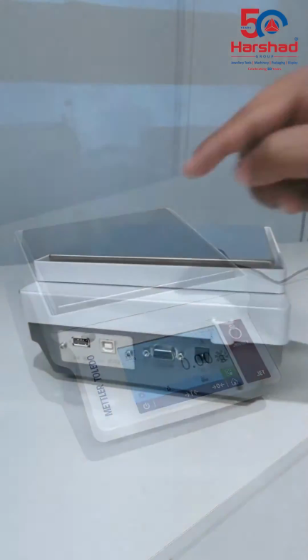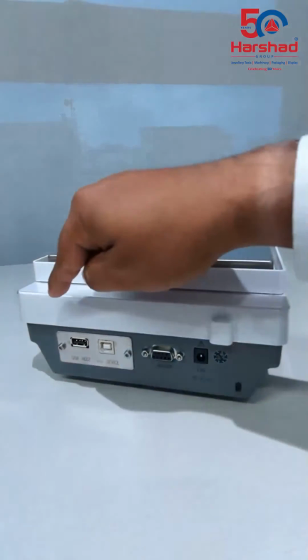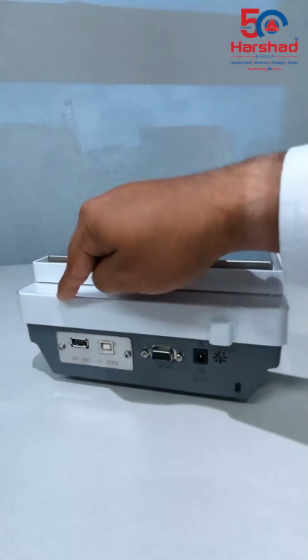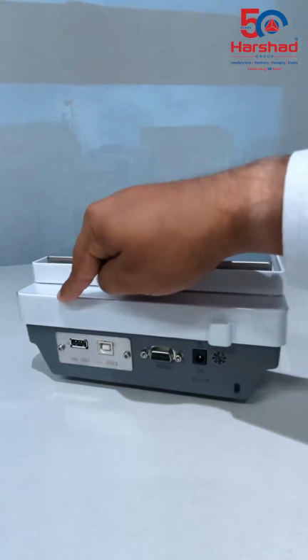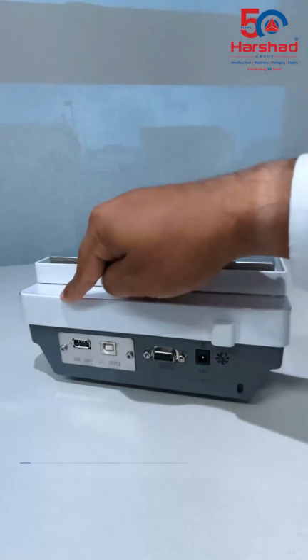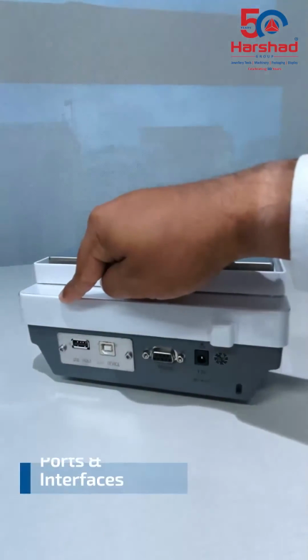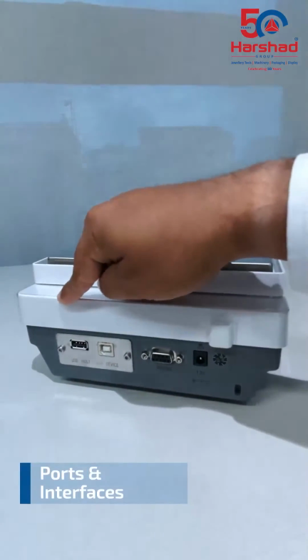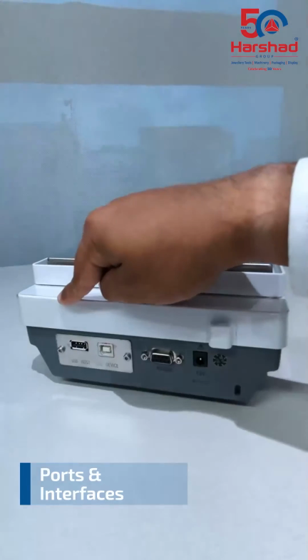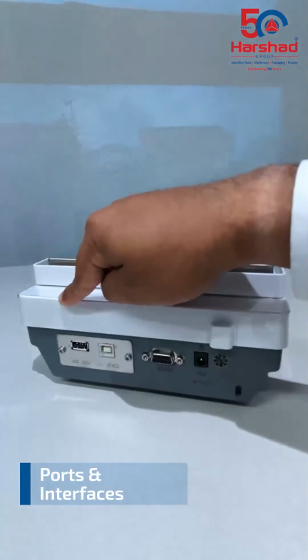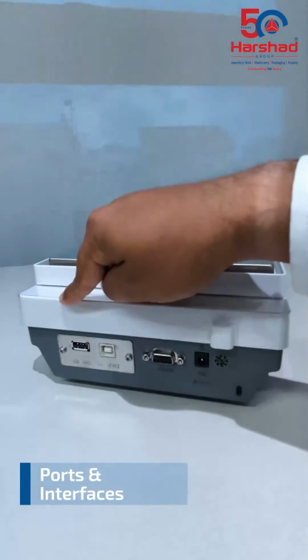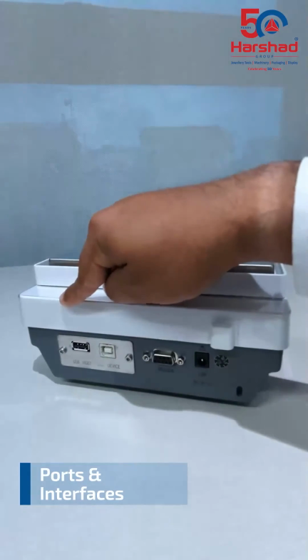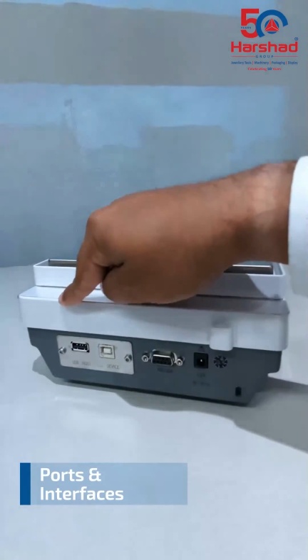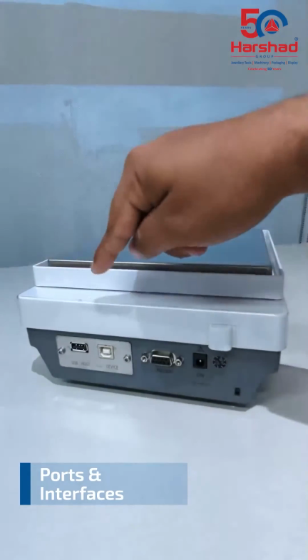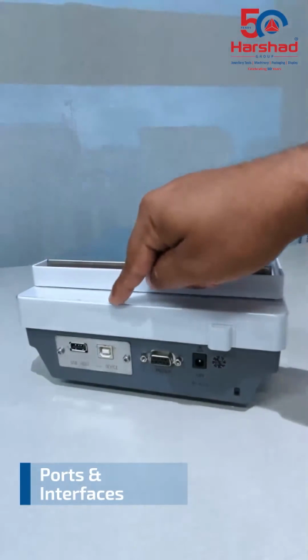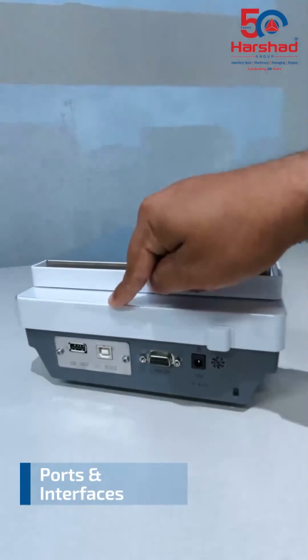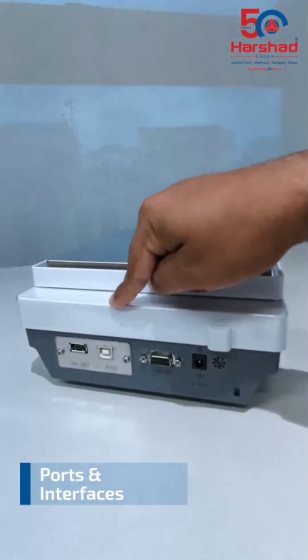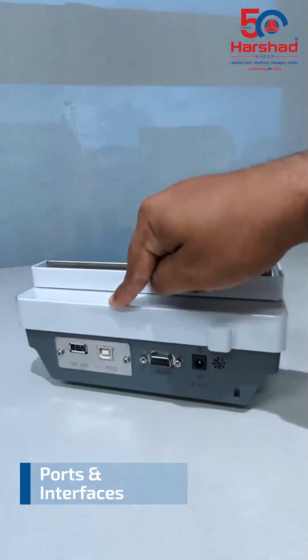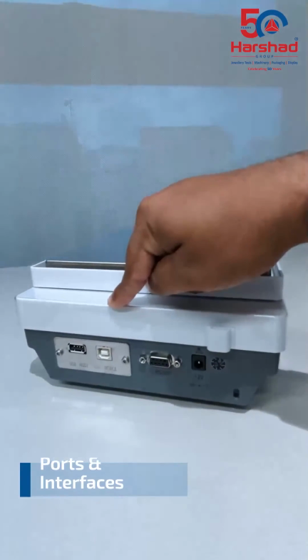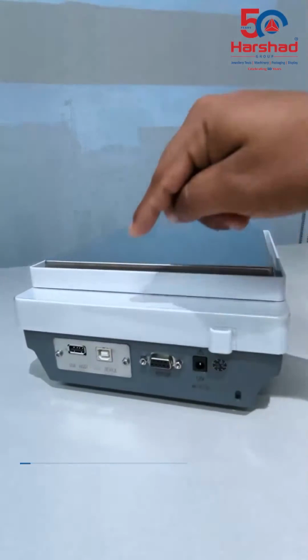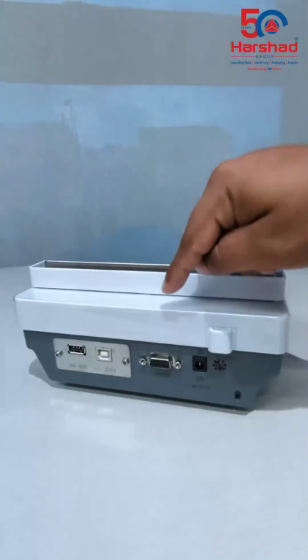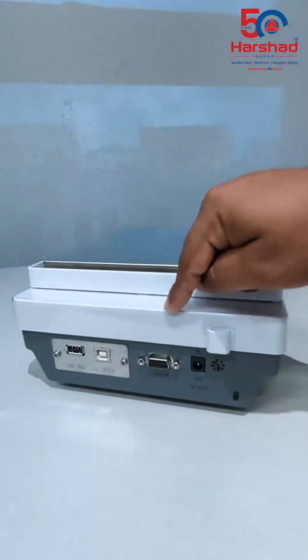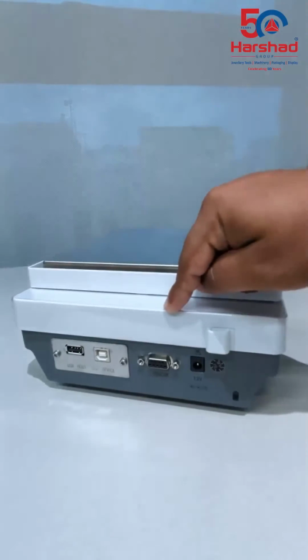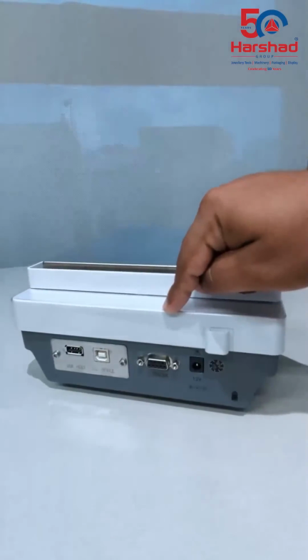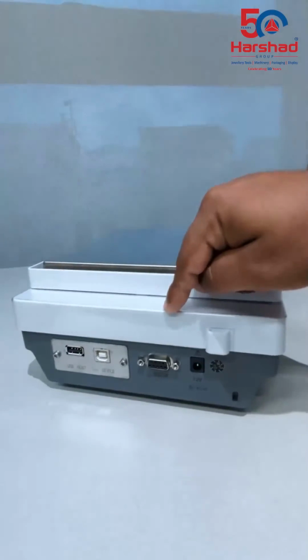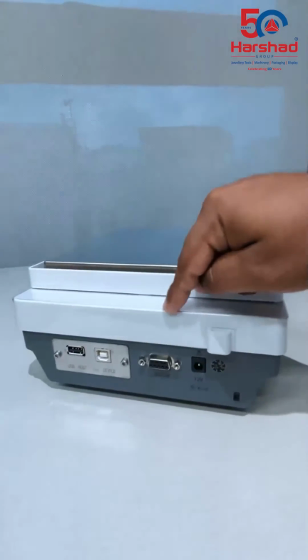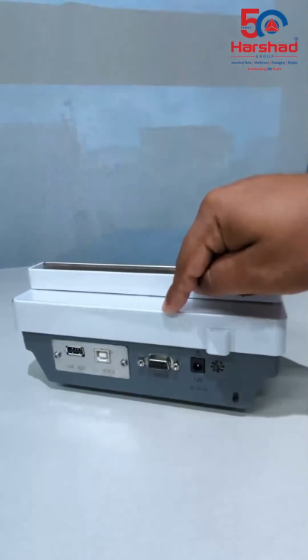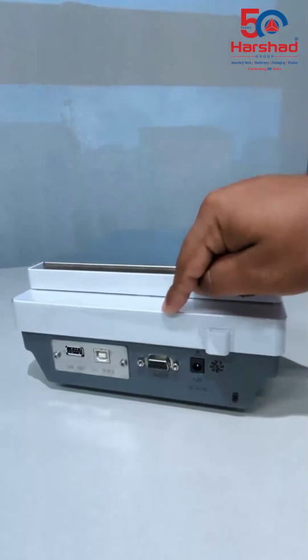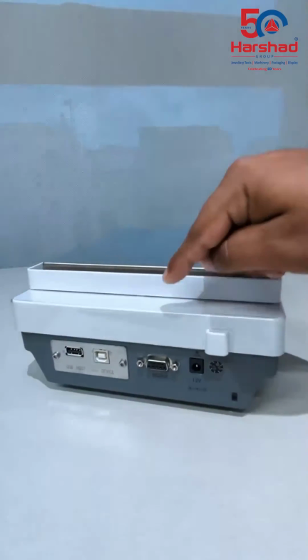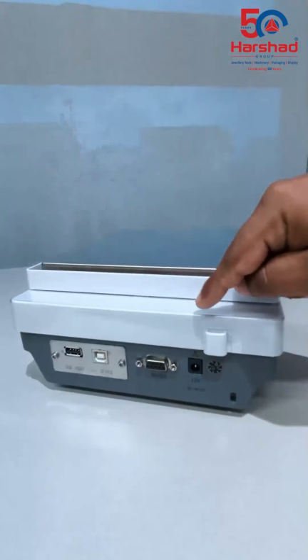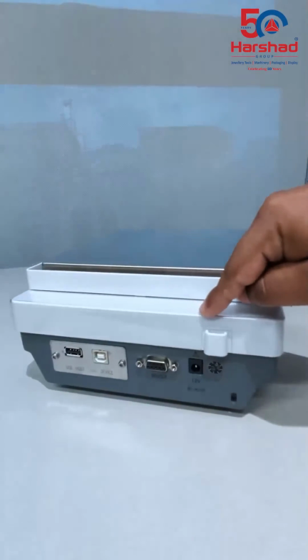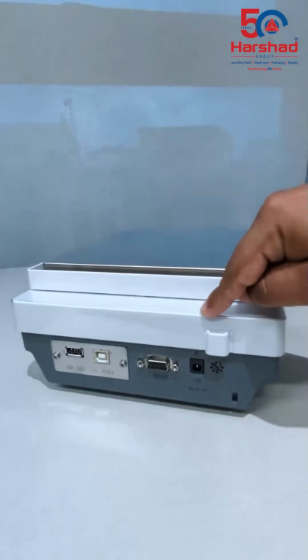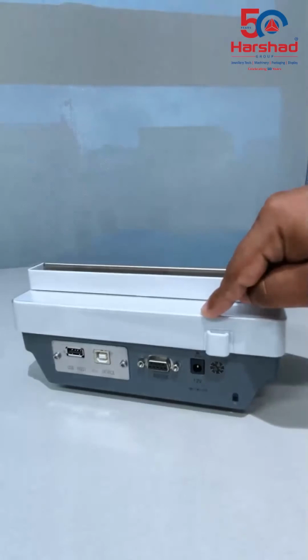The device includes a USB-A port for hosting accessories such as a printer, a USB-B port to connect the device to a computer, an RS-232 interface to connect to an external display, and a 12-volt power input.